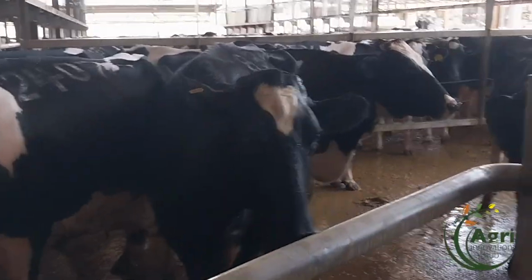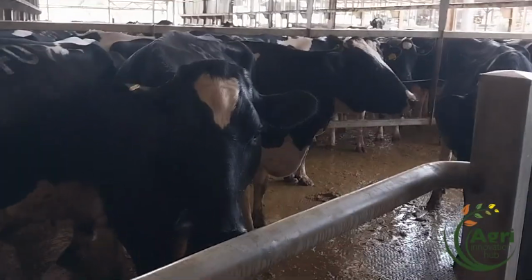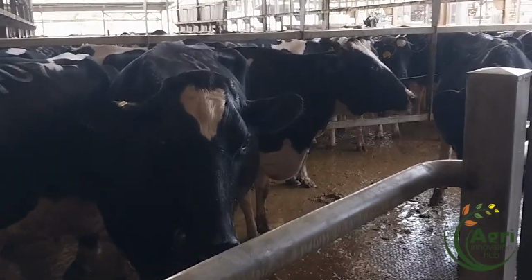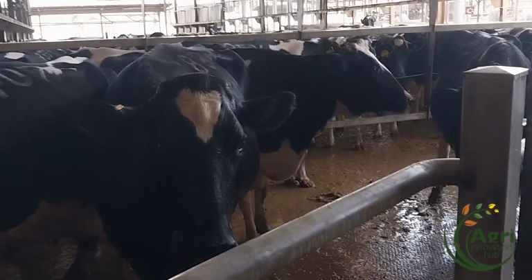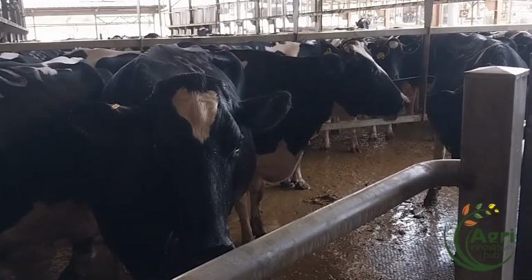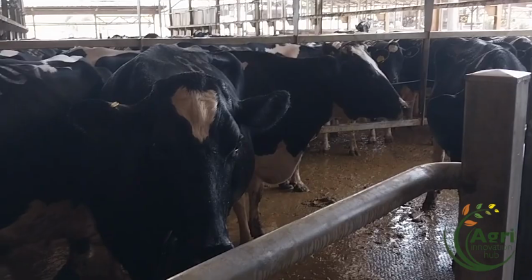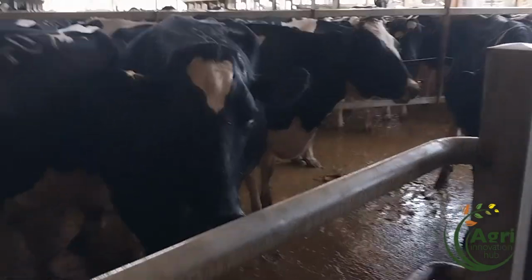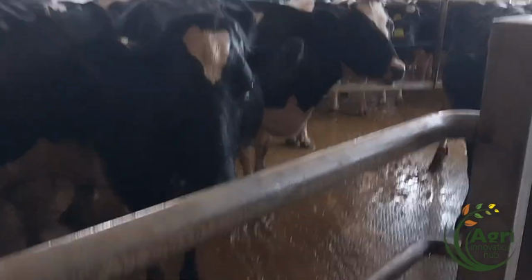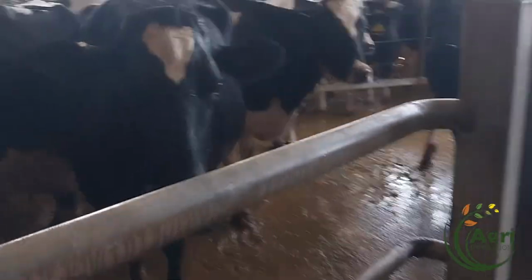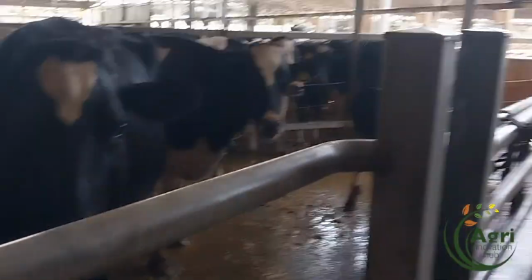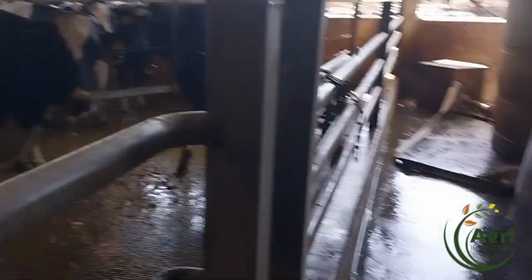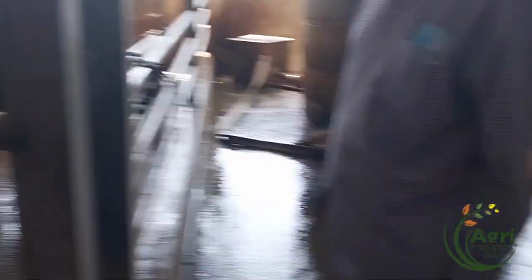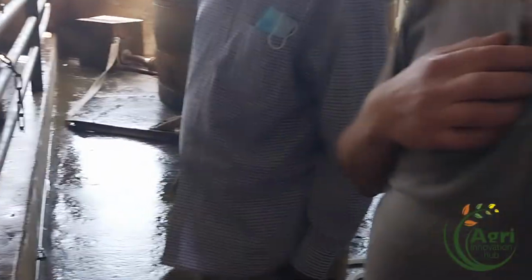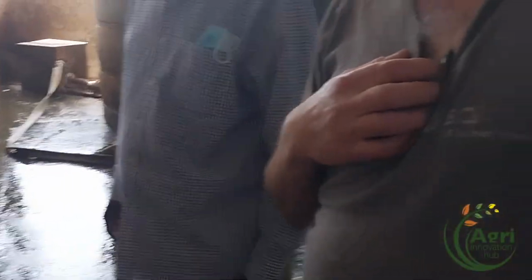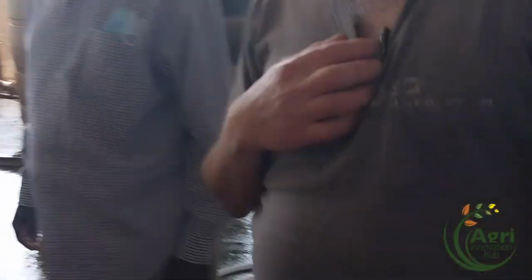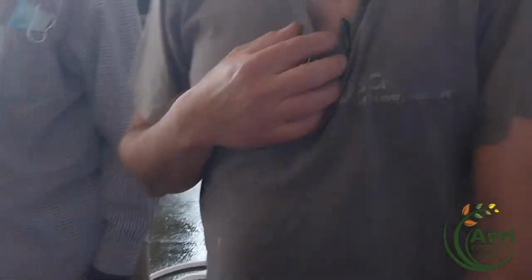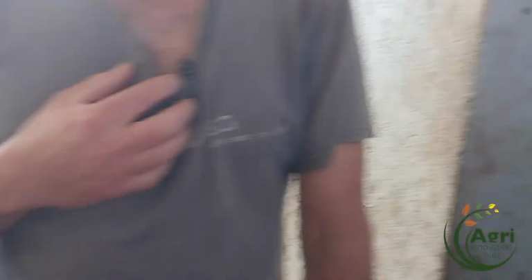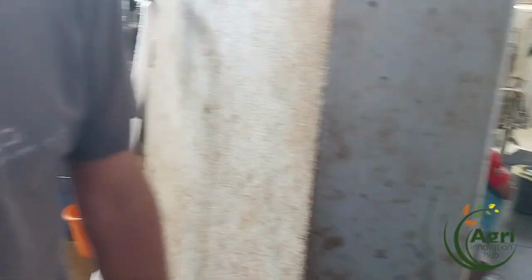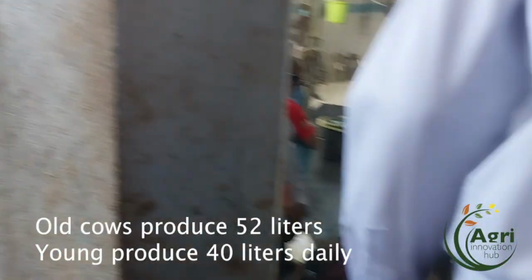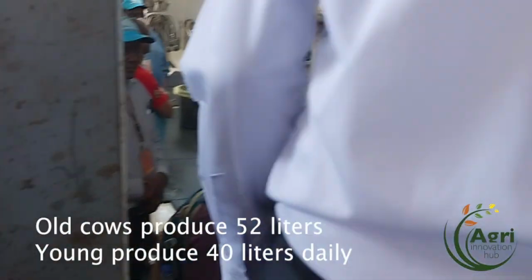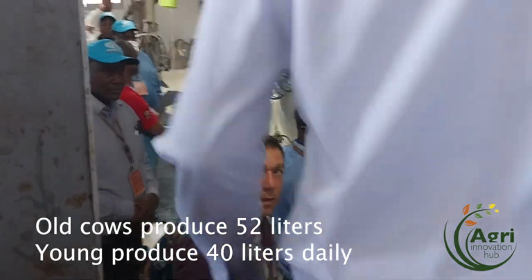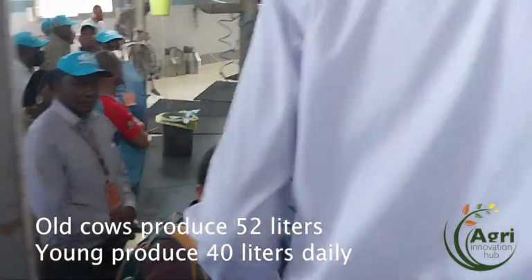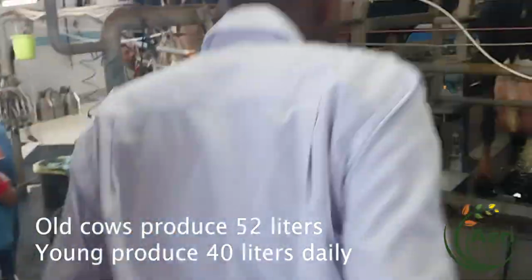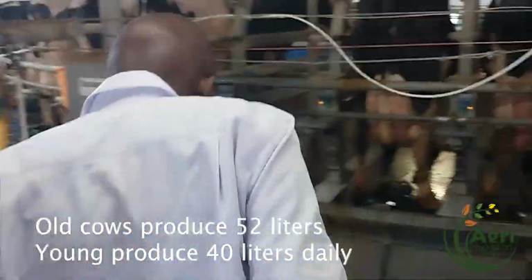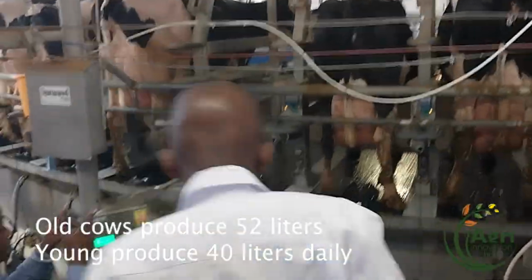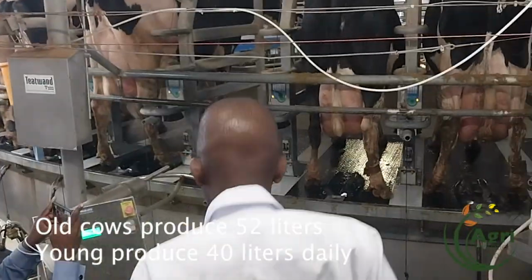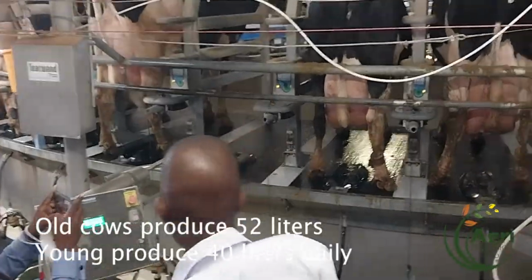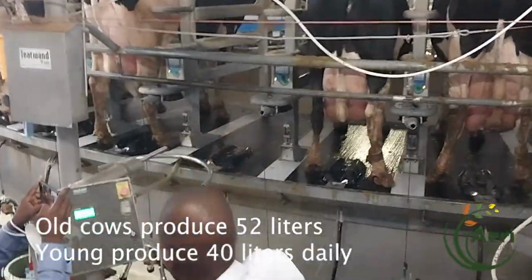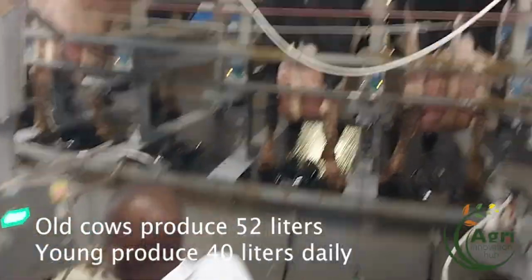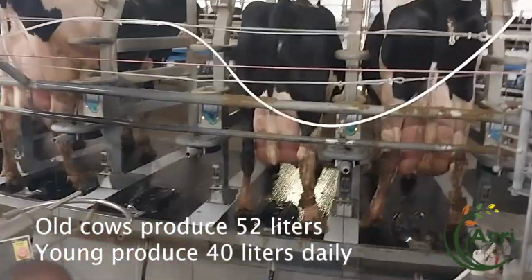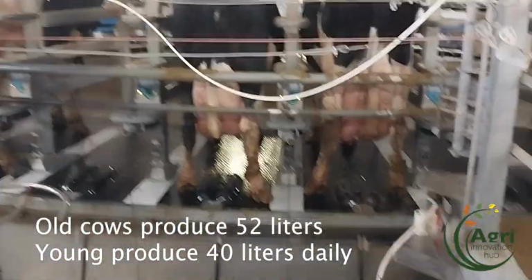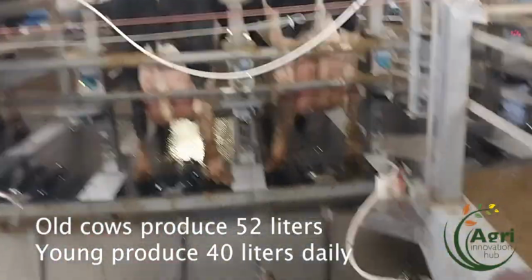What is the production of the old cows? I can't remember — around 50, 52 liters per day. Yes. Okay.